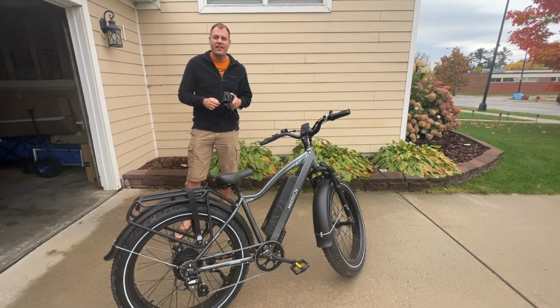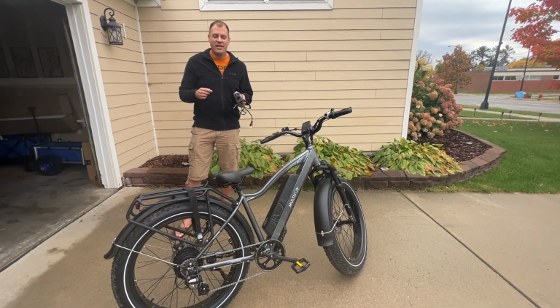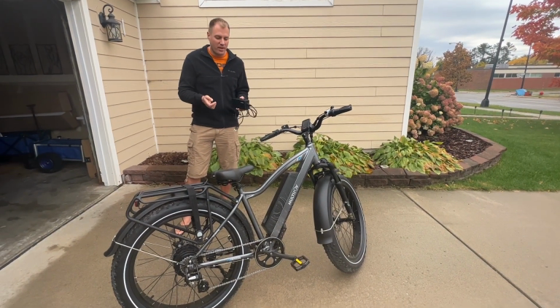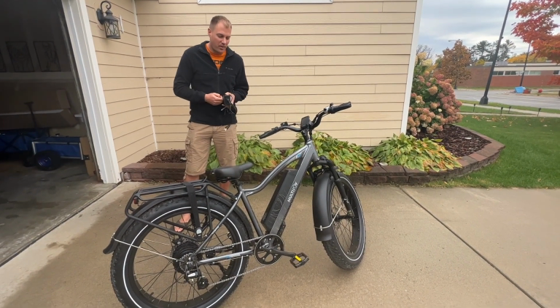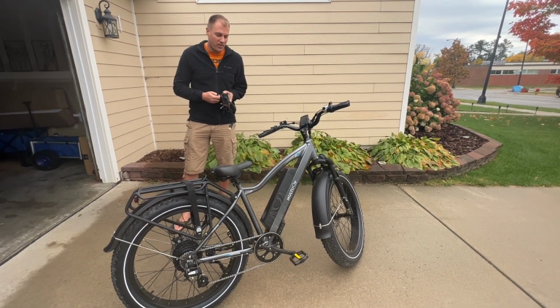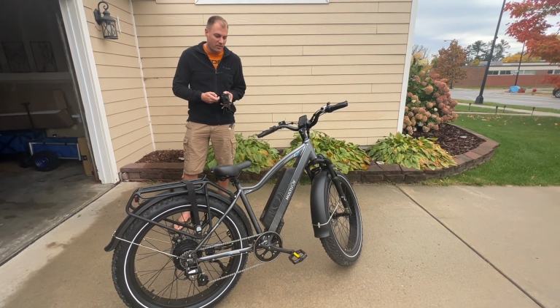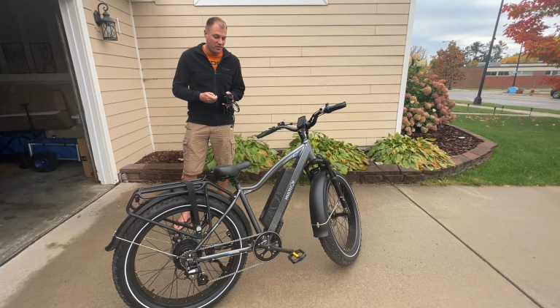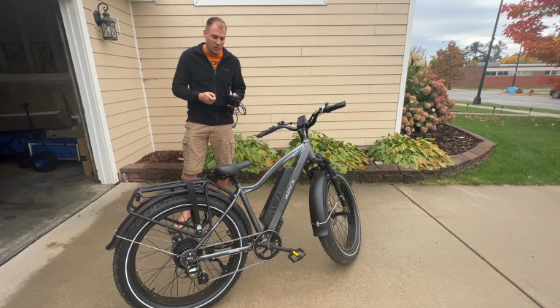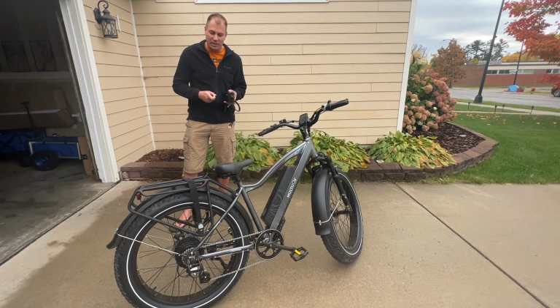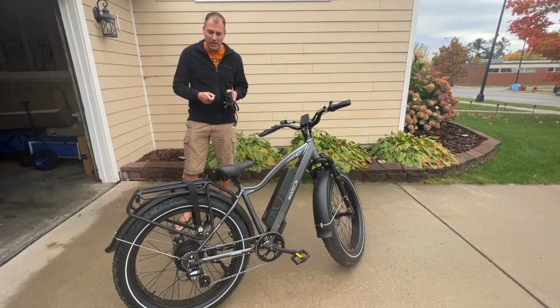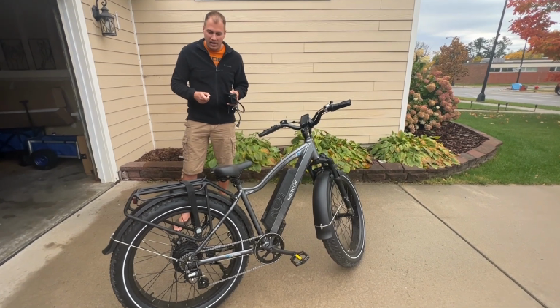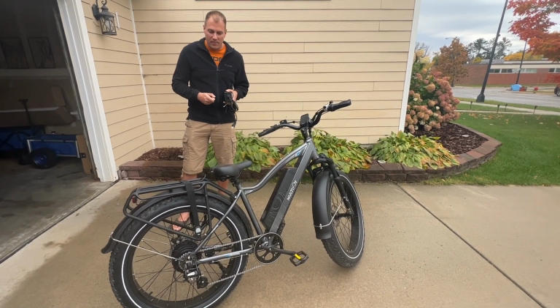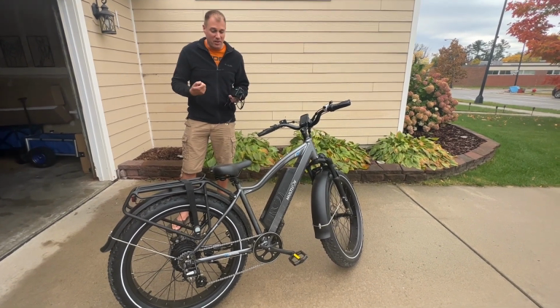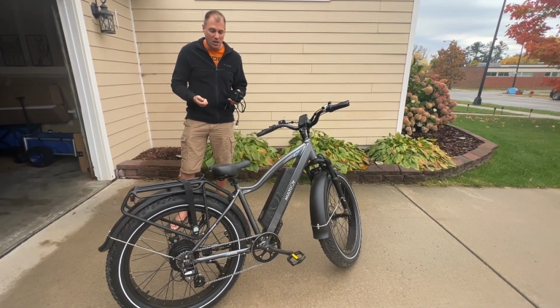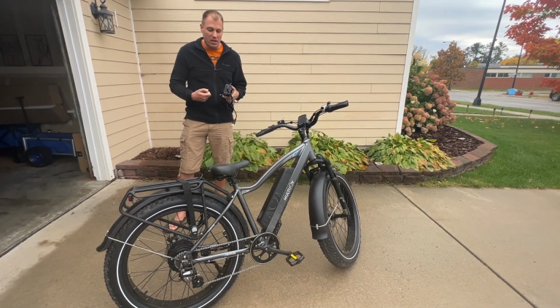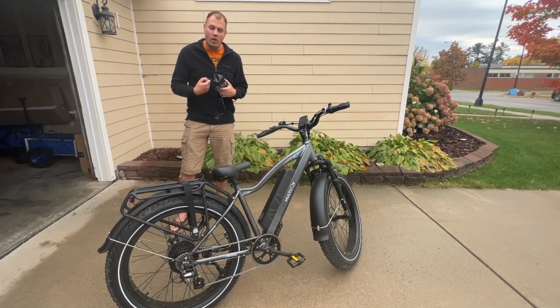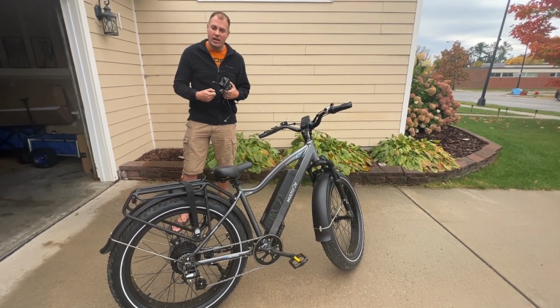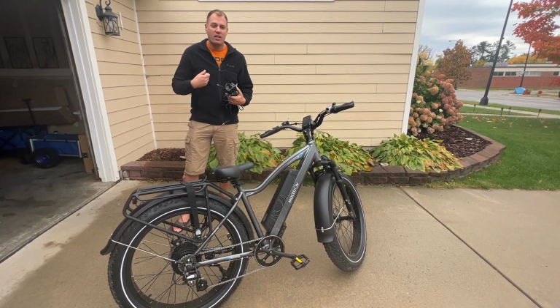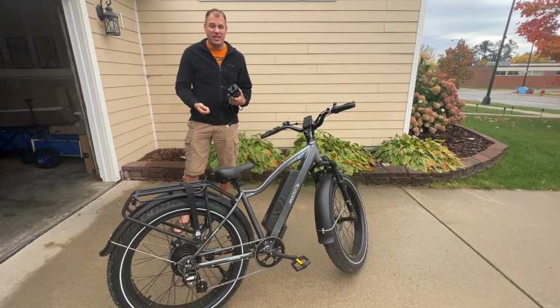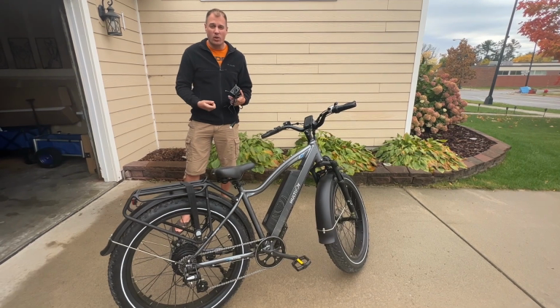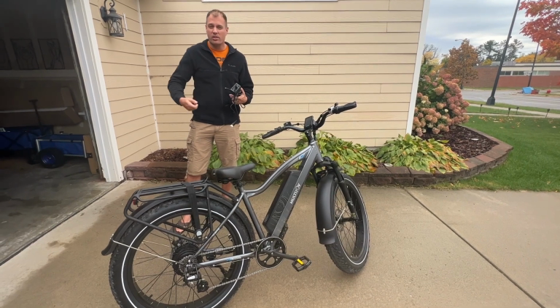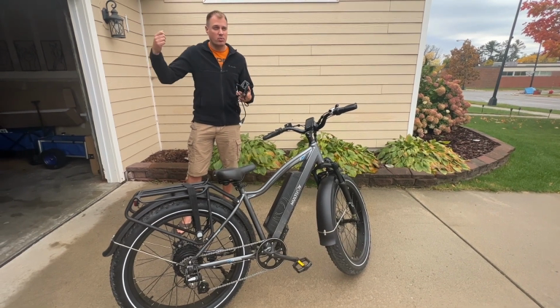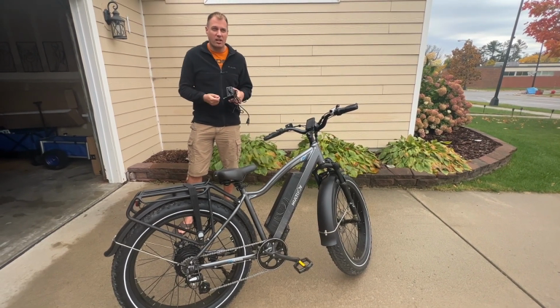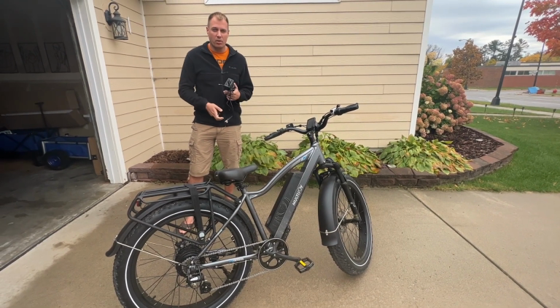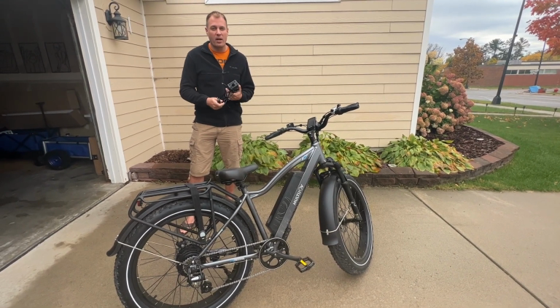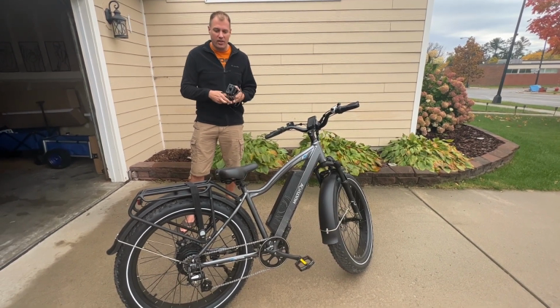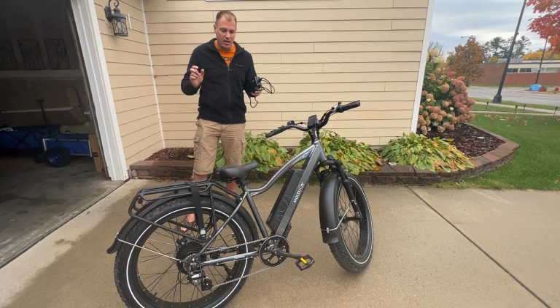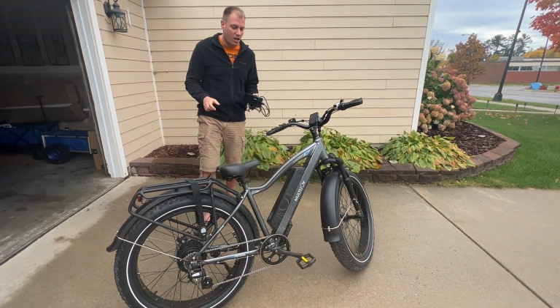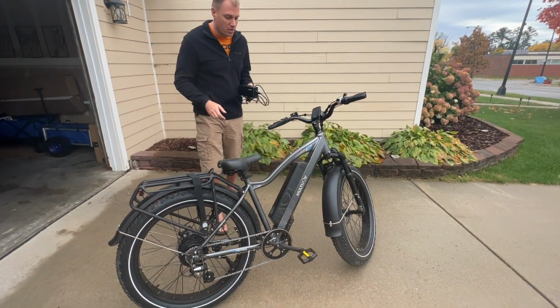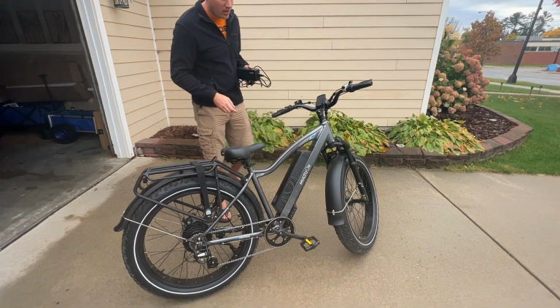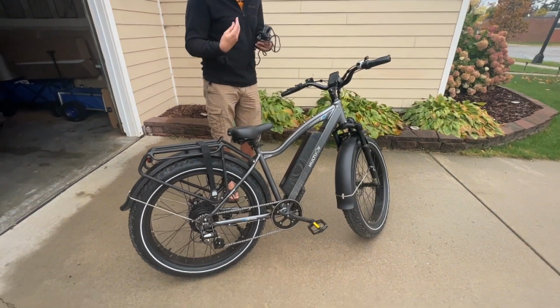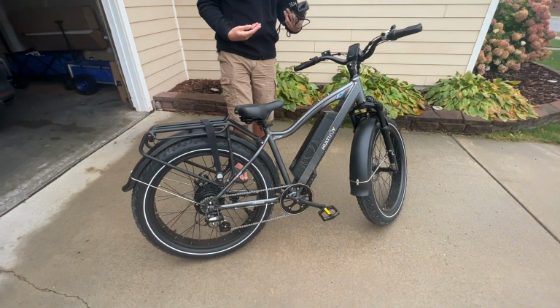Hello, today I want to share with you this very cool electric bike. It's been super awesome — I use it all the time. You can take it to work, you can just take it on a bike ride, anything like that. There's a ton you can do with this thing, so I just want to show you.